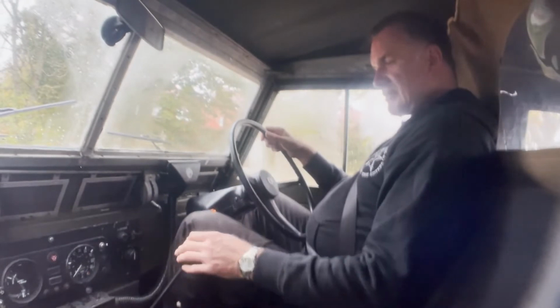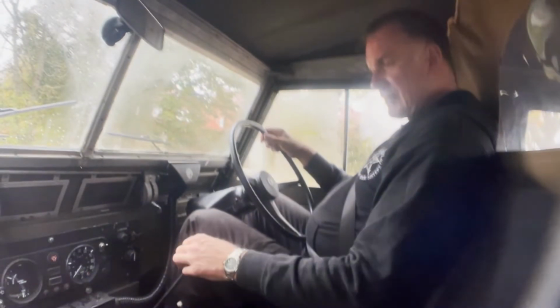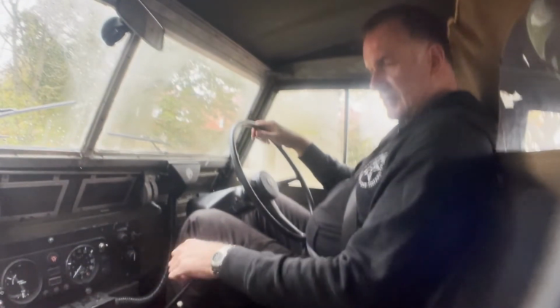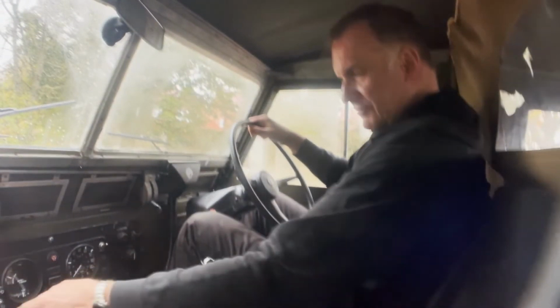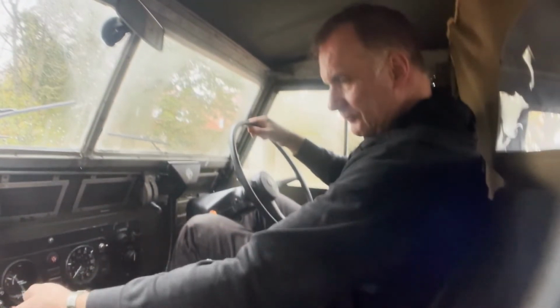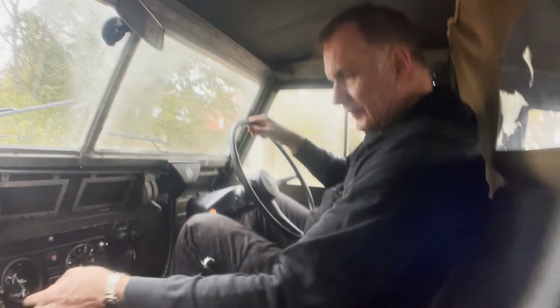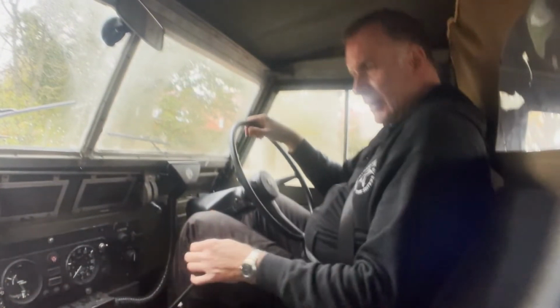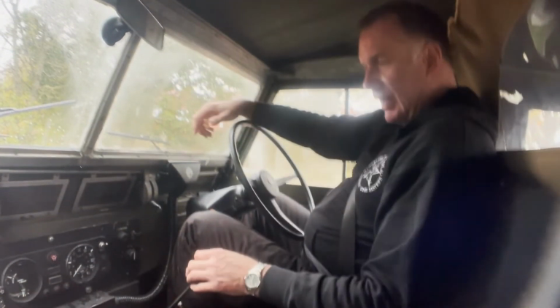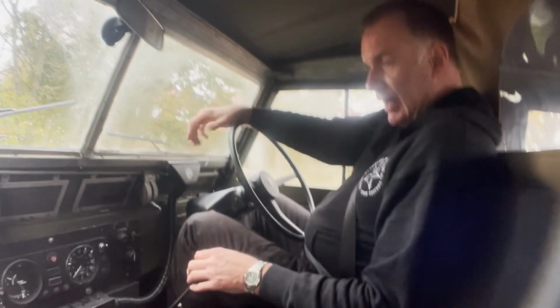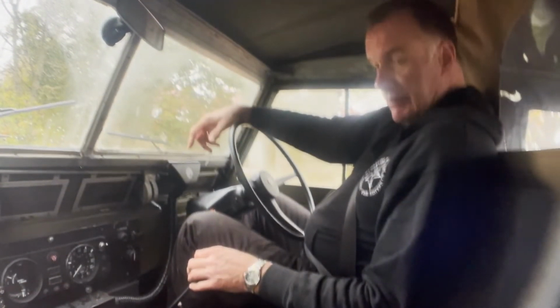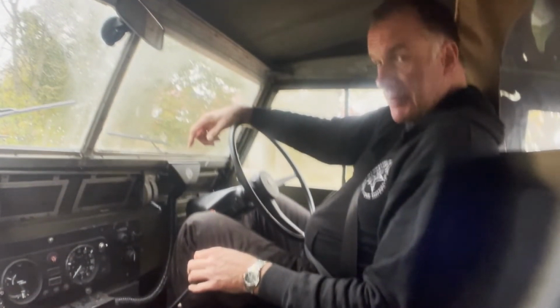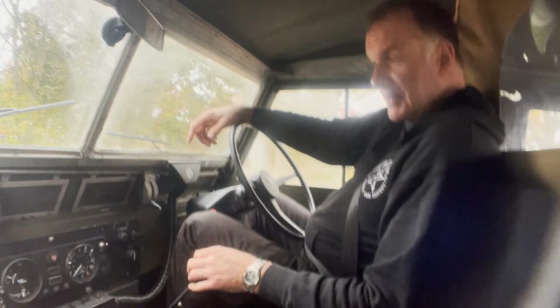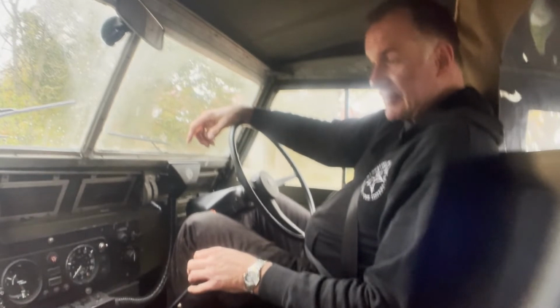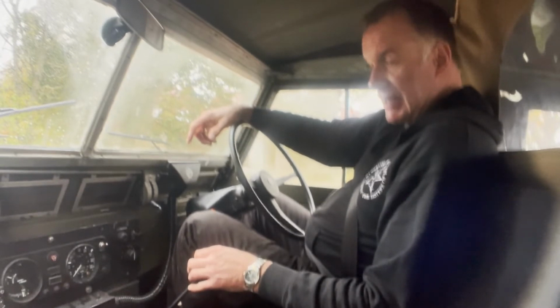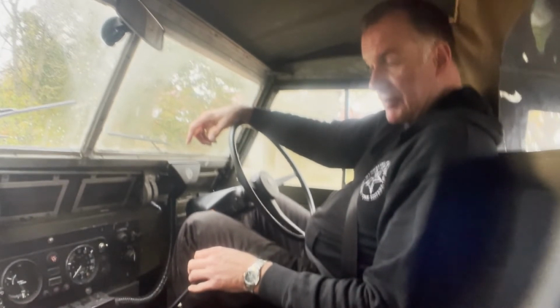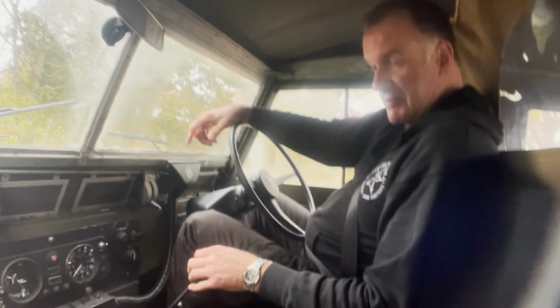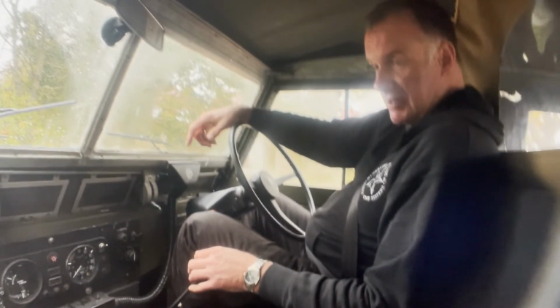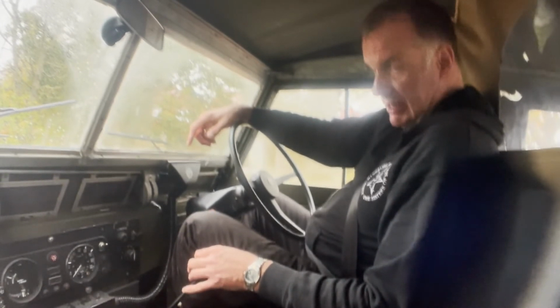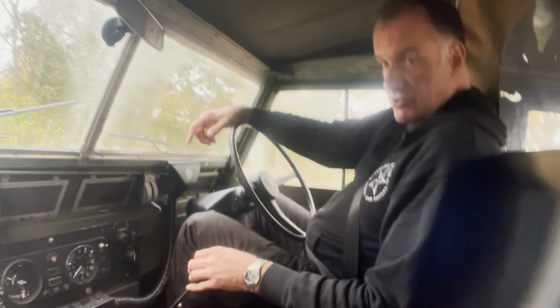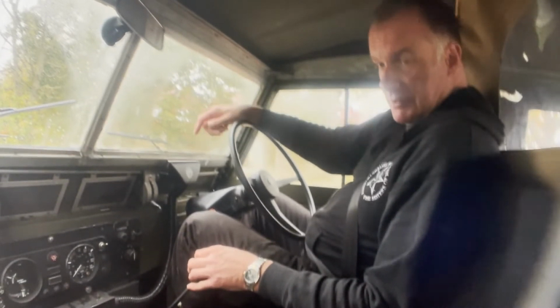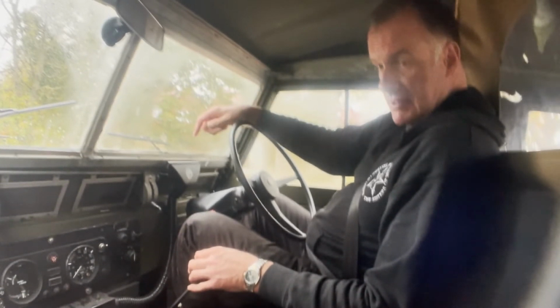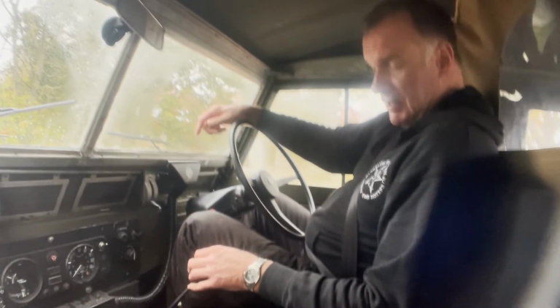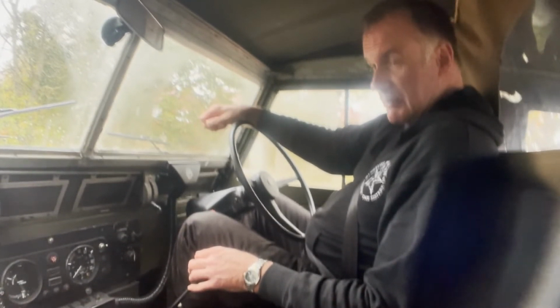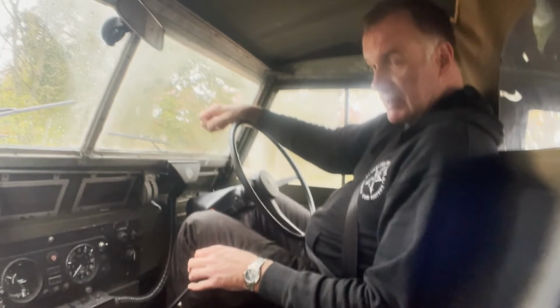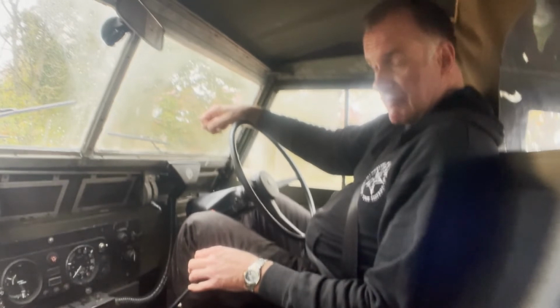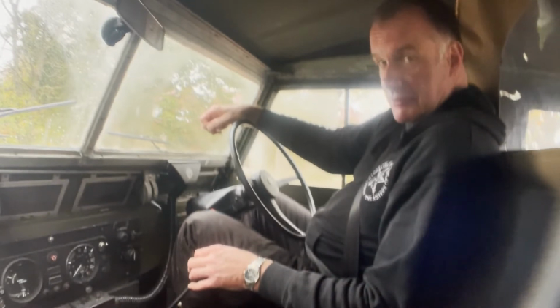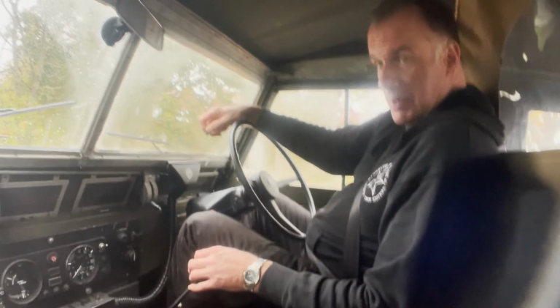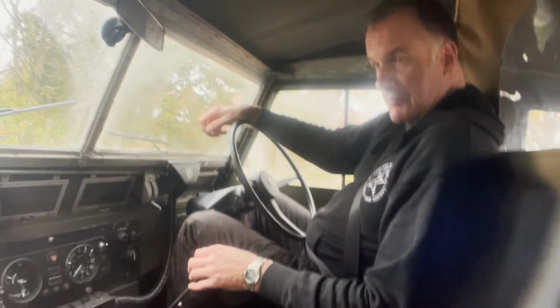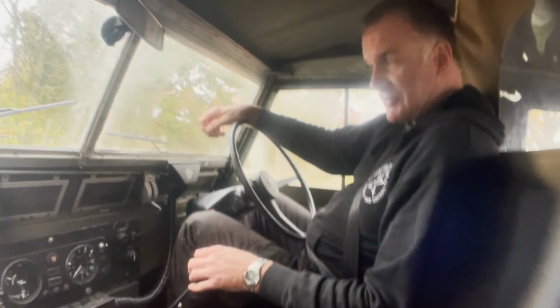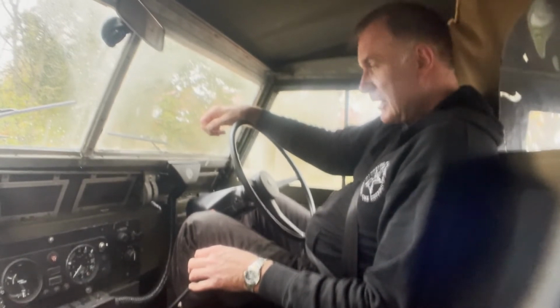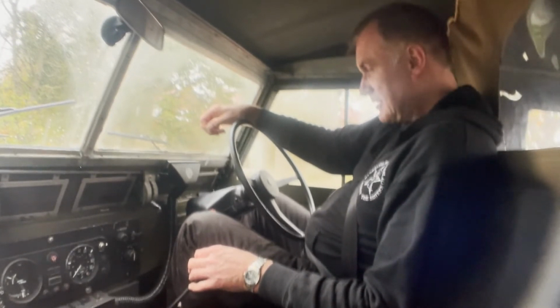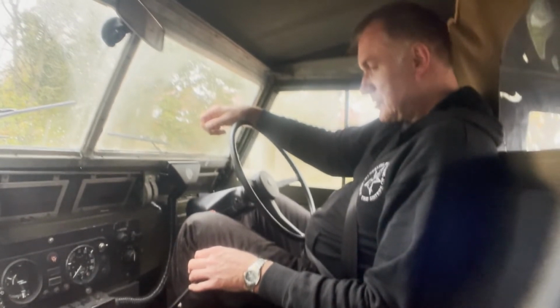So there we have it. I think it's excellent, I really do. I think the previous owner's done a really, really good job on this. Mind you, the bills are quite horrendous for it over the past 12 months, but he's done a very good job.